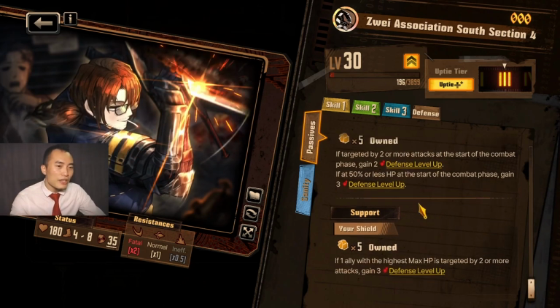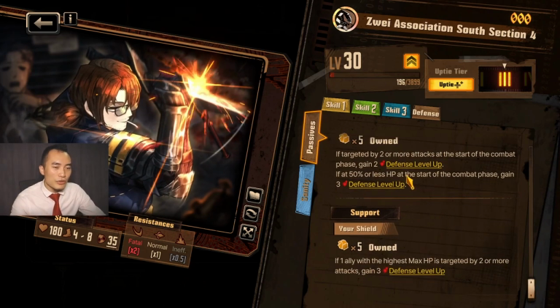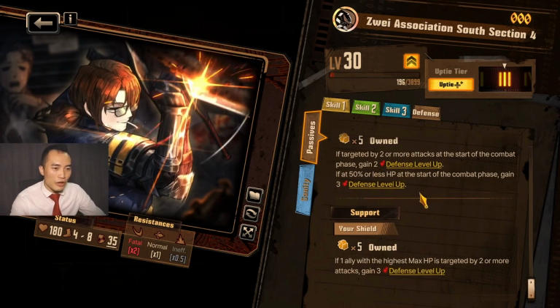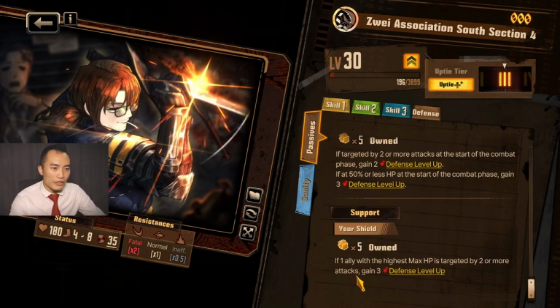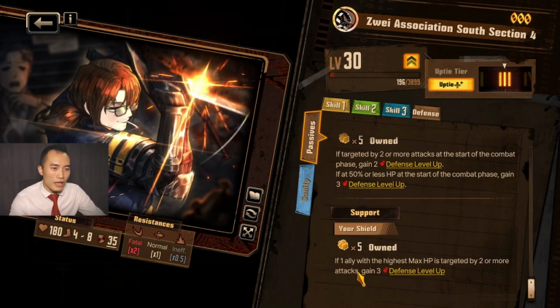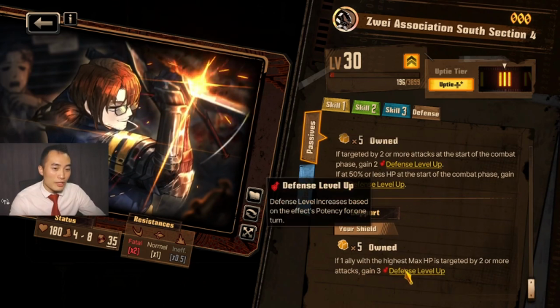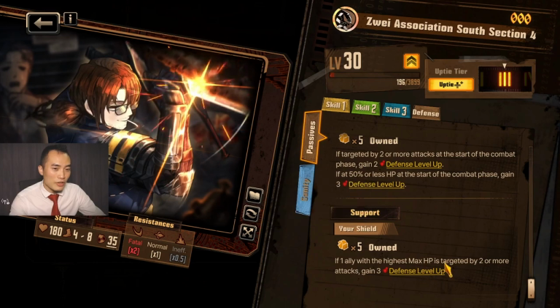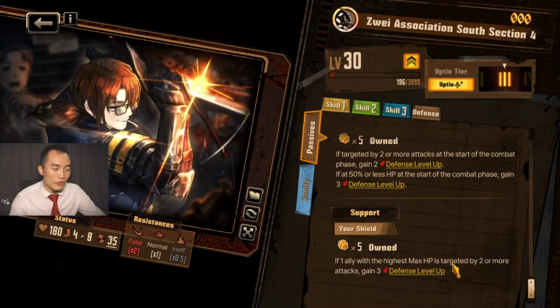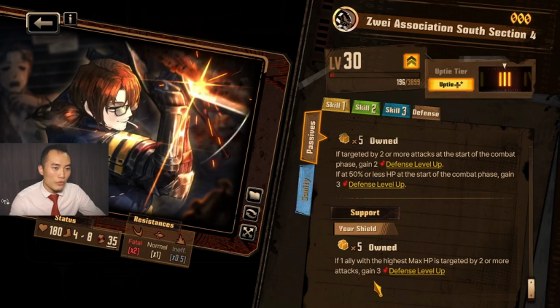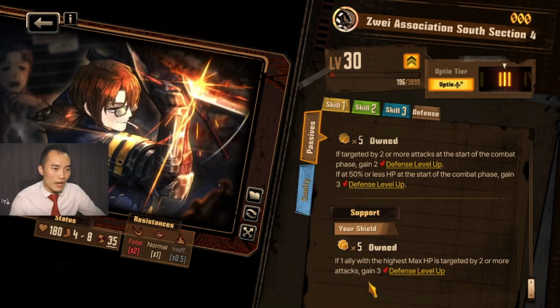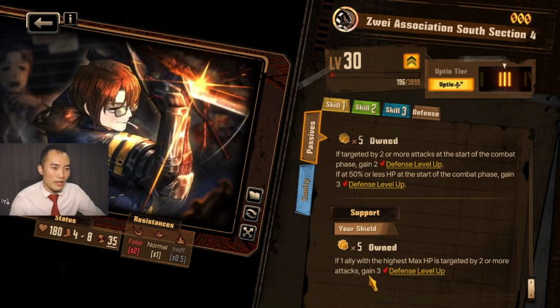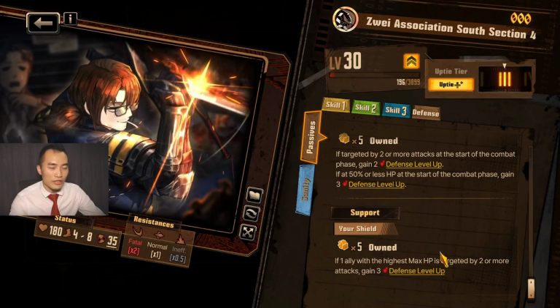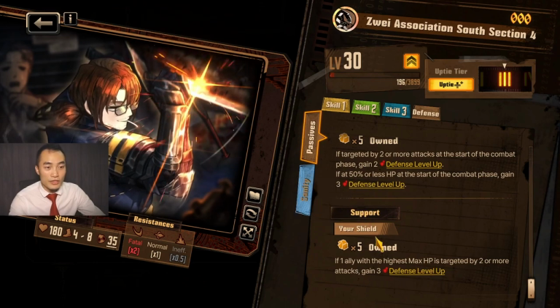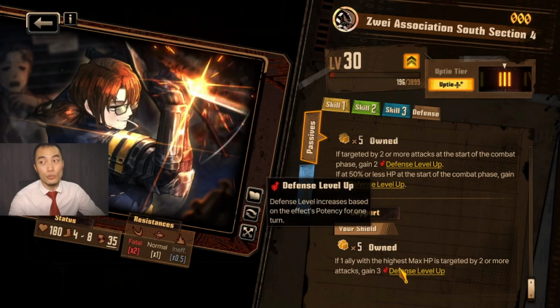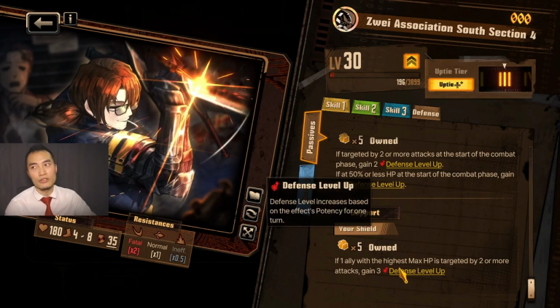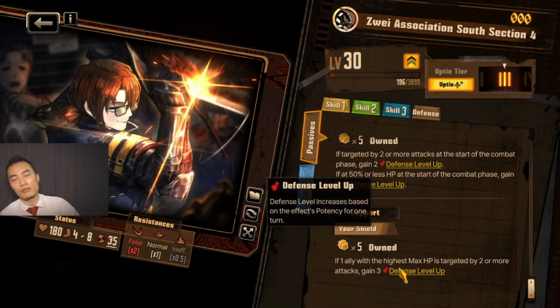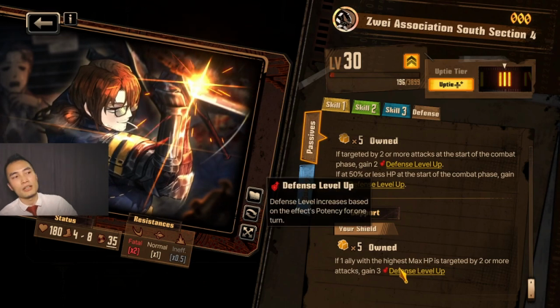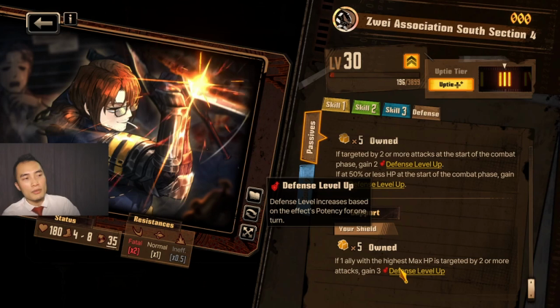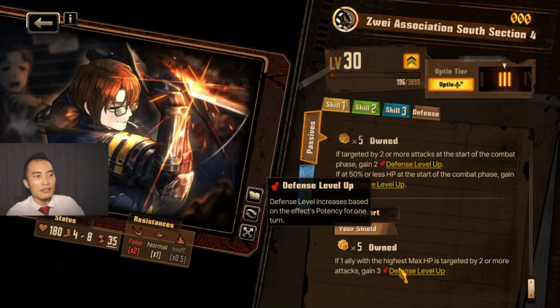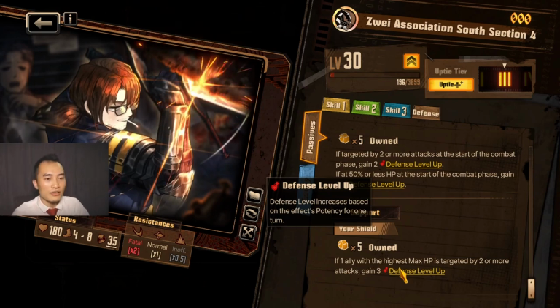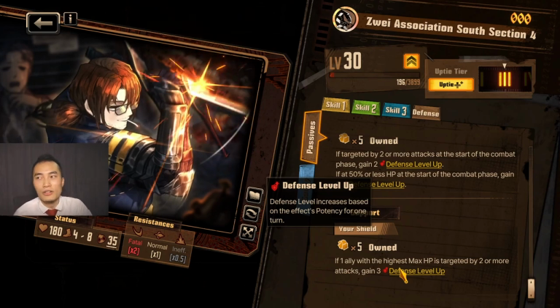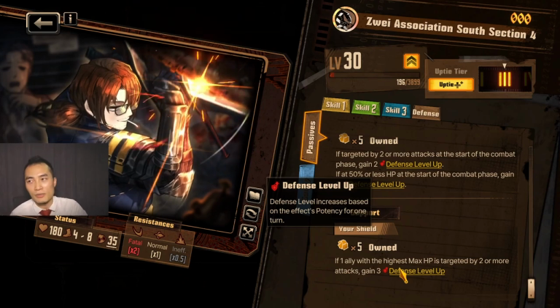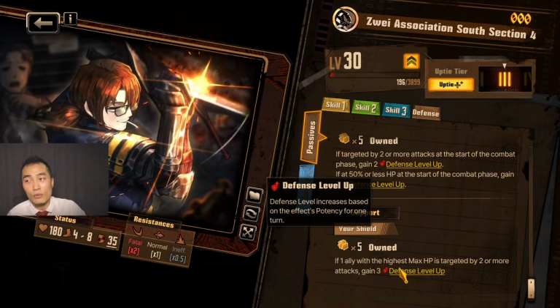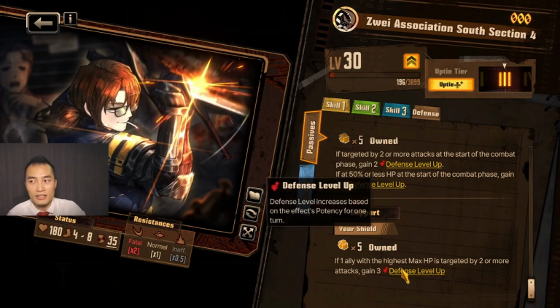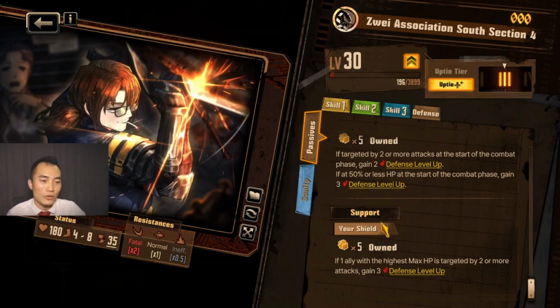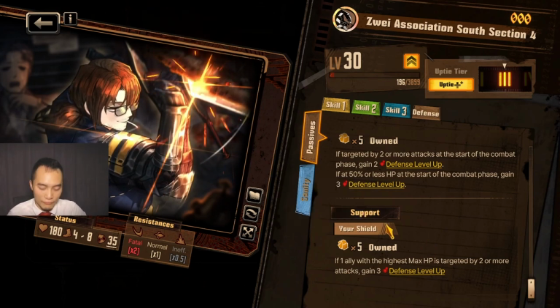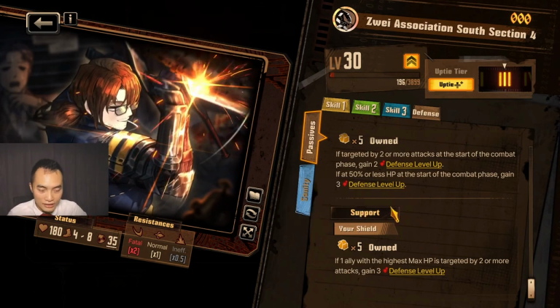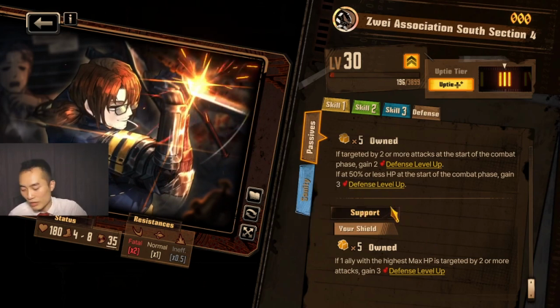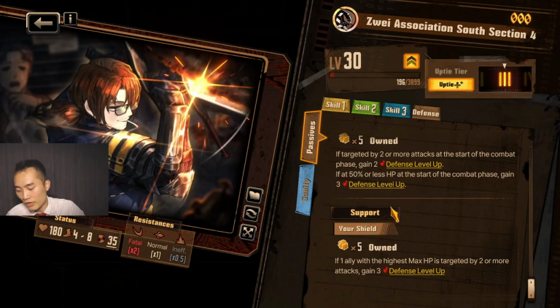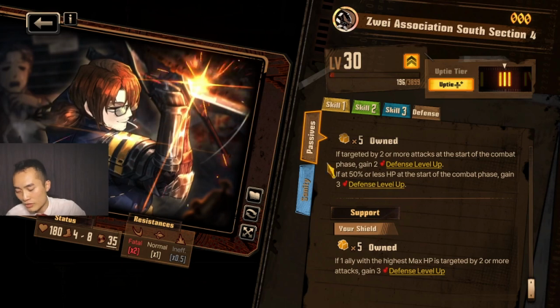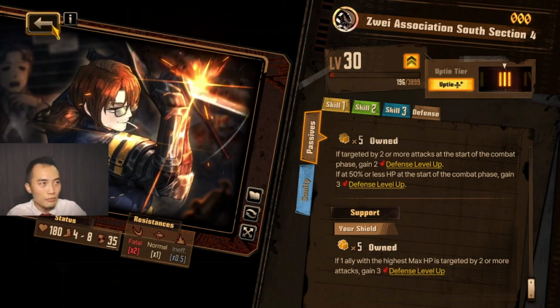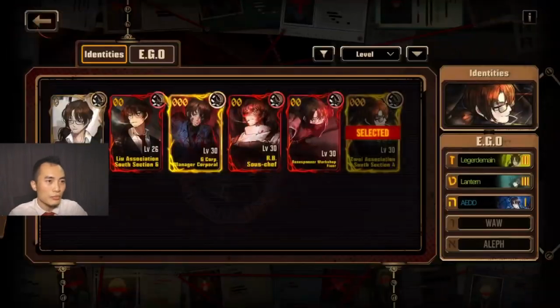His support, if he's off the field, is: if 1 ally with the highest max HP is targeted by 2 or more attacks, gain 3 defense level up. So this is actually a really good support skill off-side — it basically makes it so anyone who's going to get hit twice is going to have at least some level of defense, which is actually pretty nice.